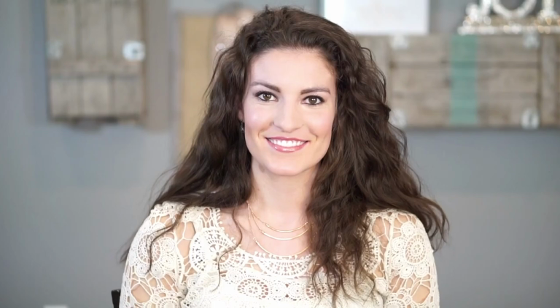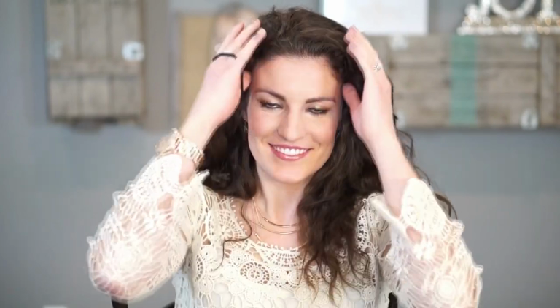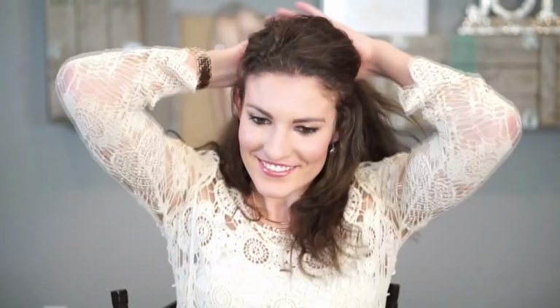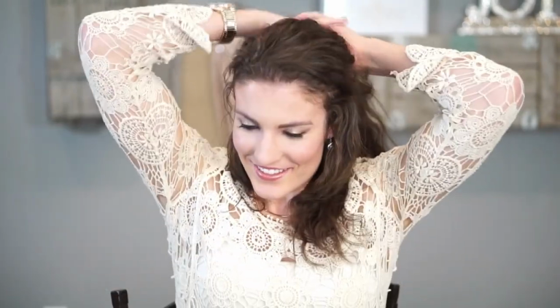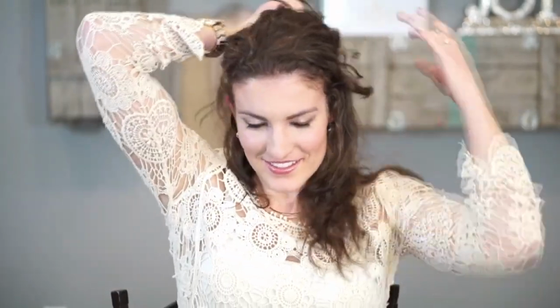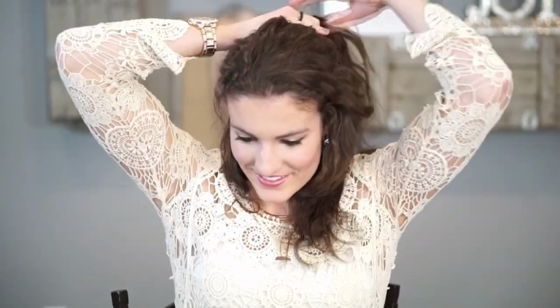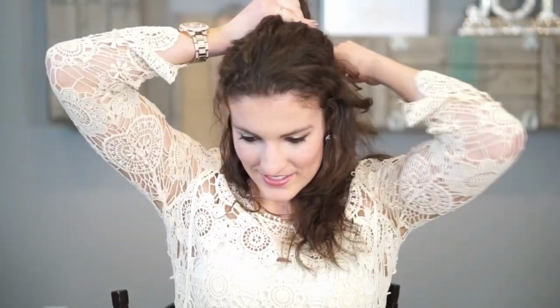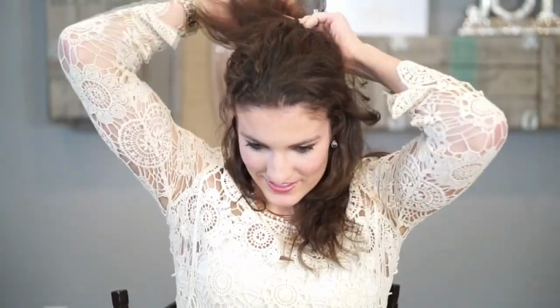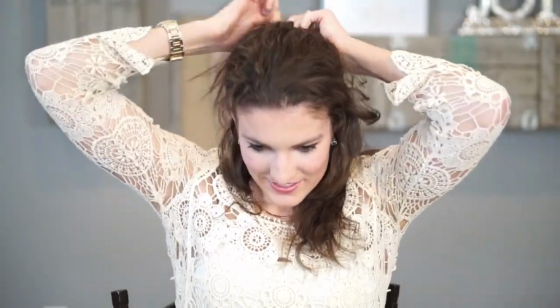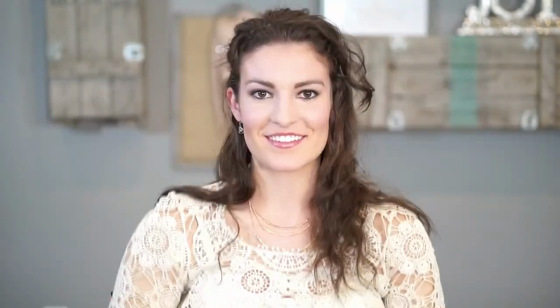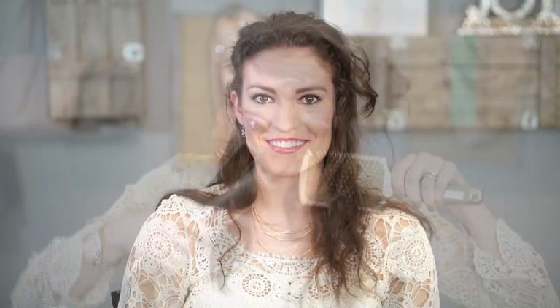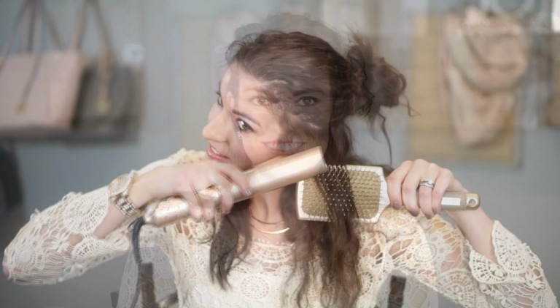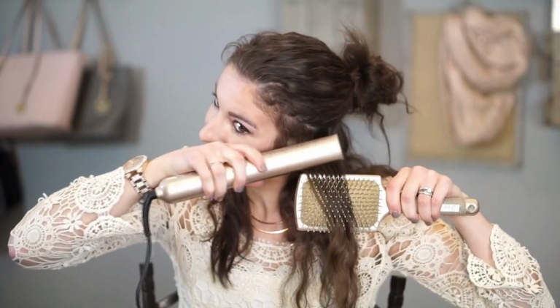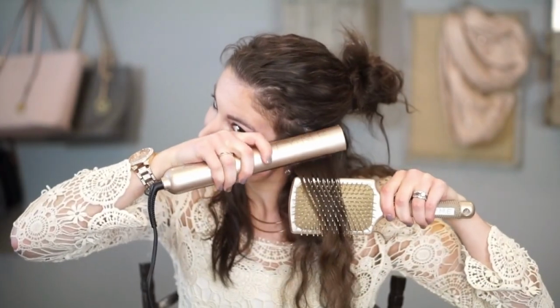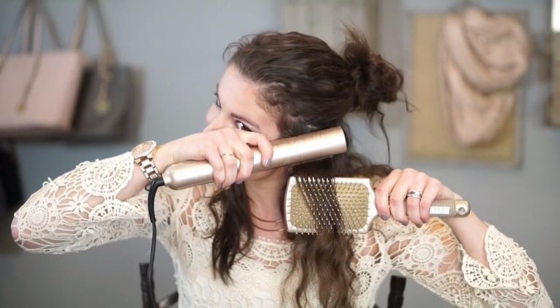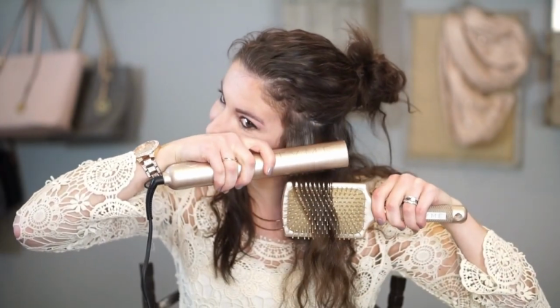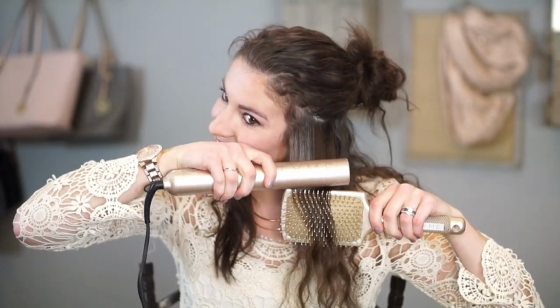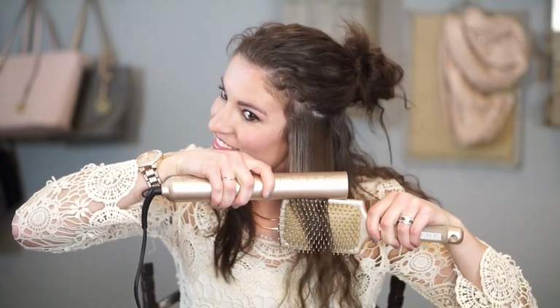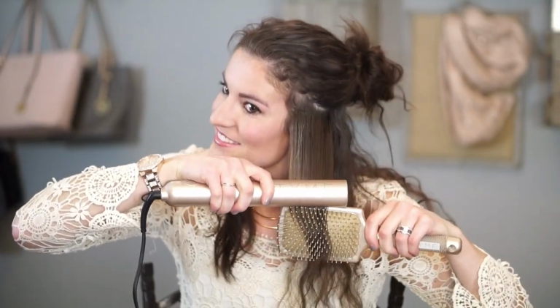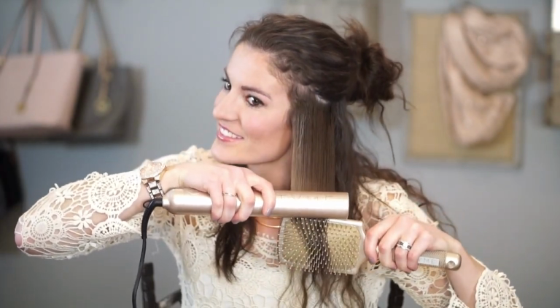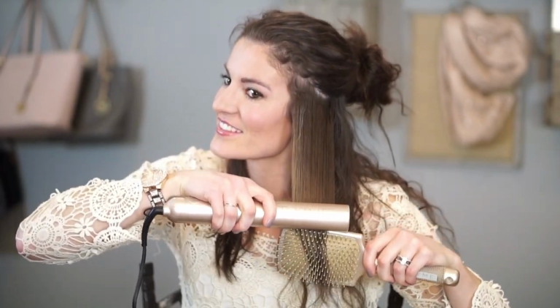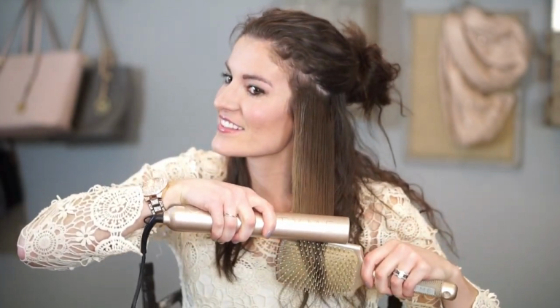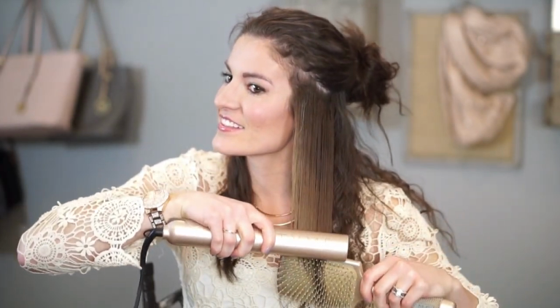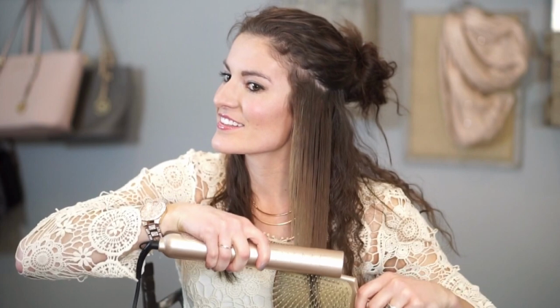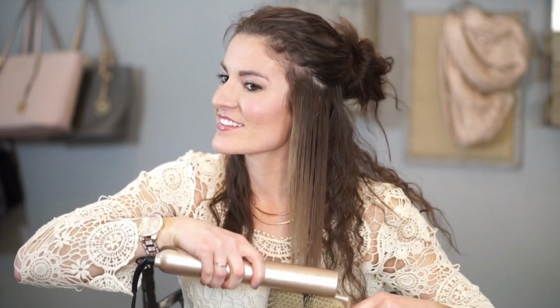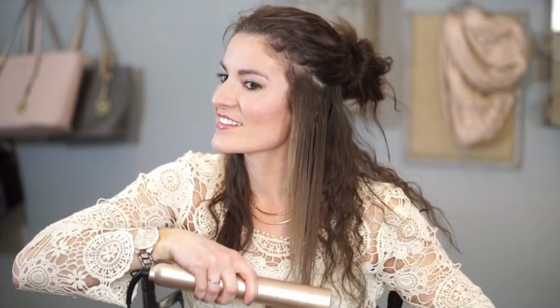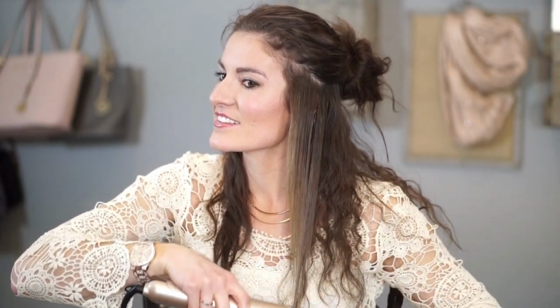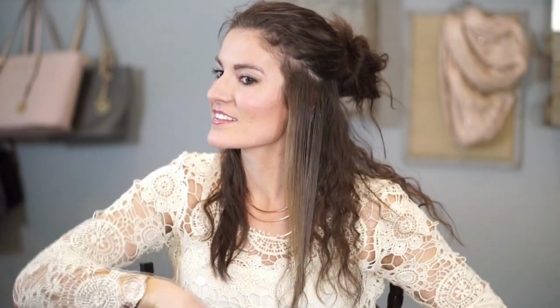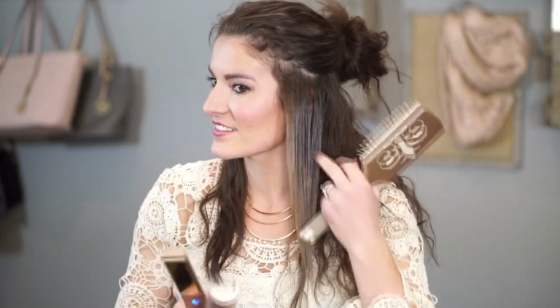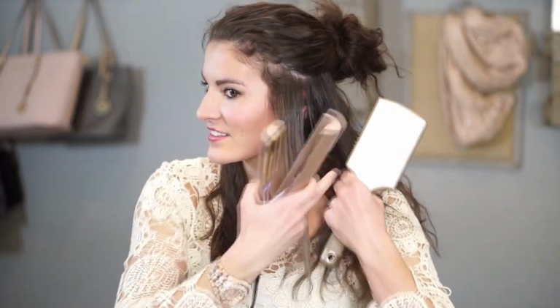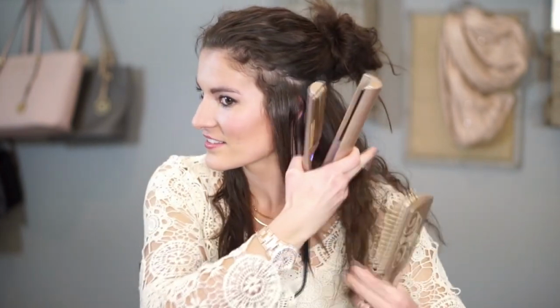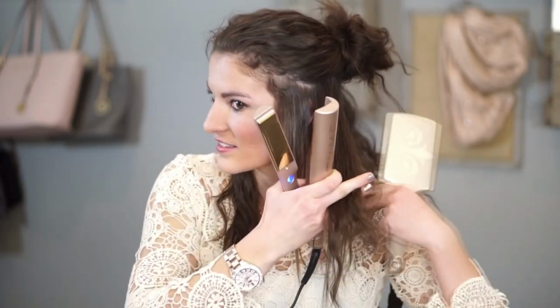Today we are doing a straightening video with Jekyll, who has naturally wavy hair. Take your first section of hair, making sure to avoid clamping the iron too tightly when starting at the scalp. This will help avoid any creasing that may occur.